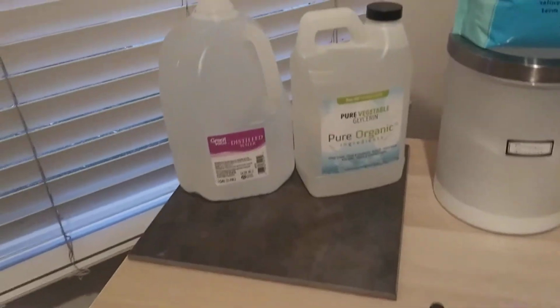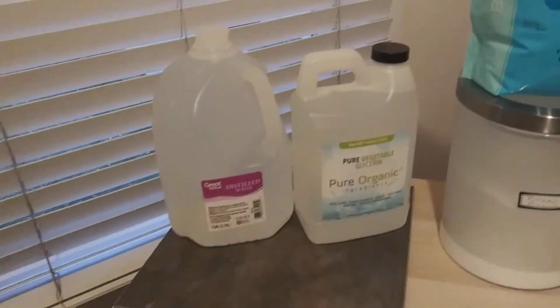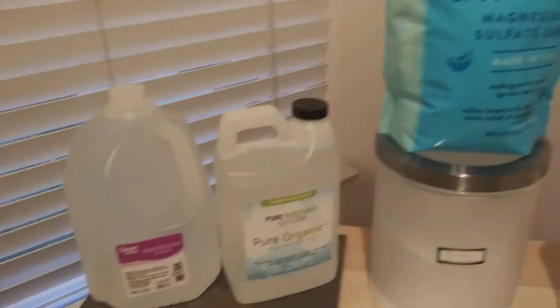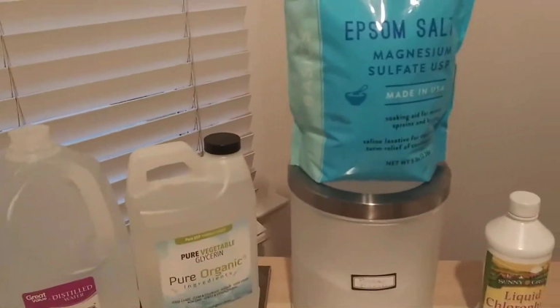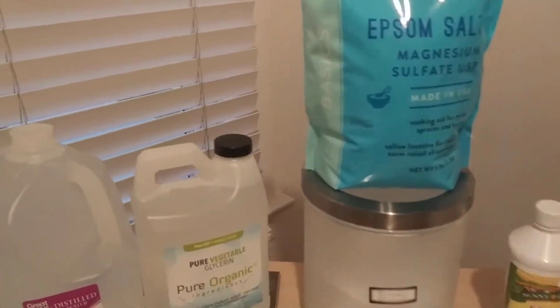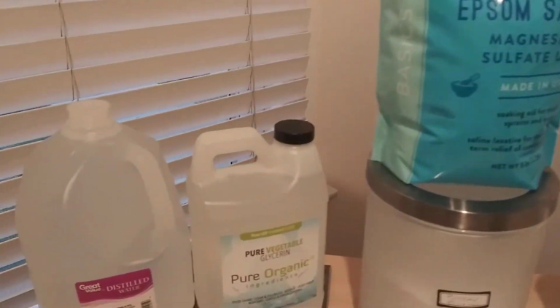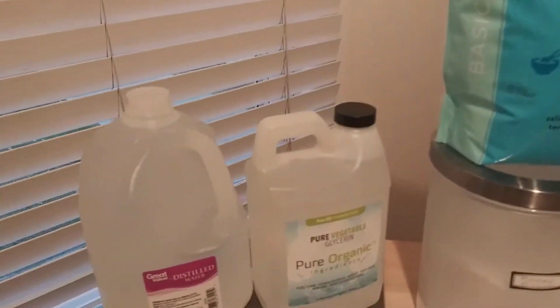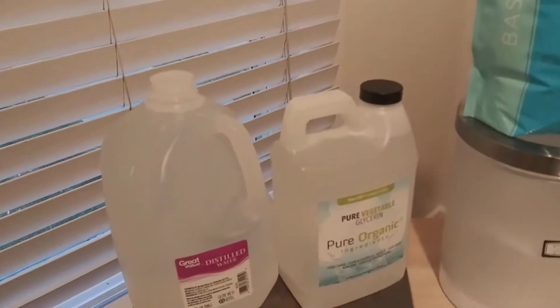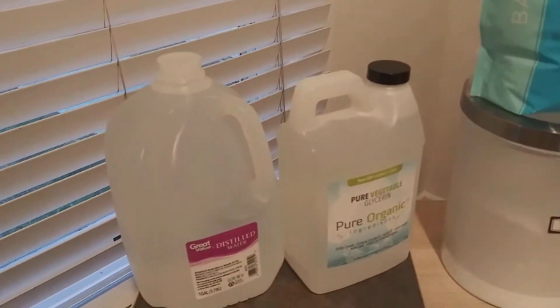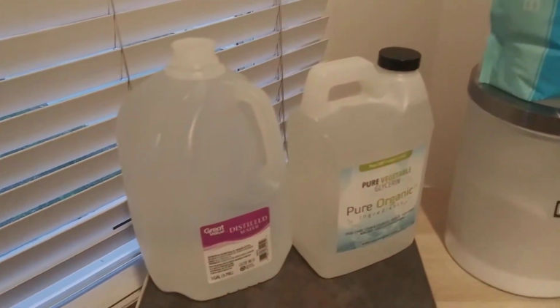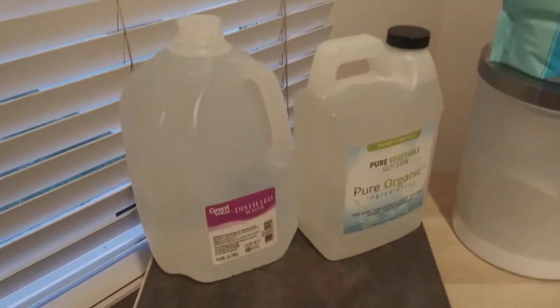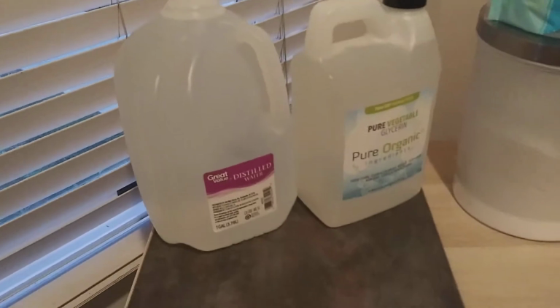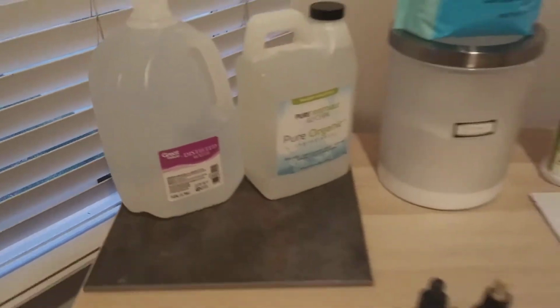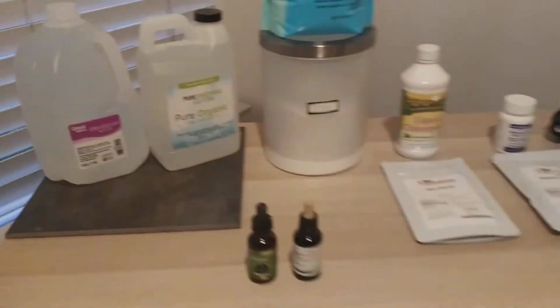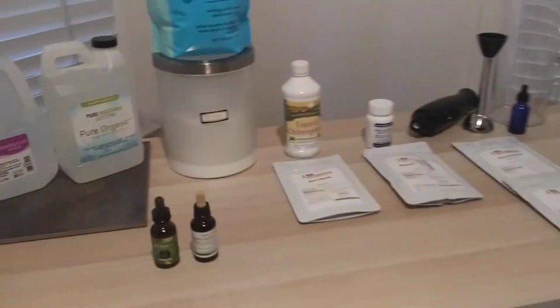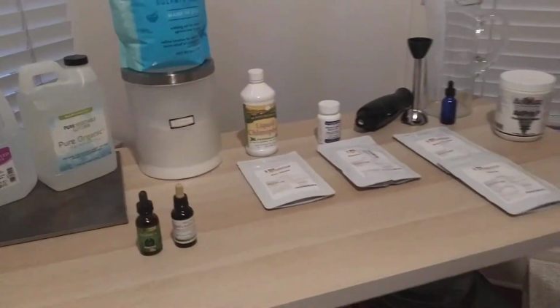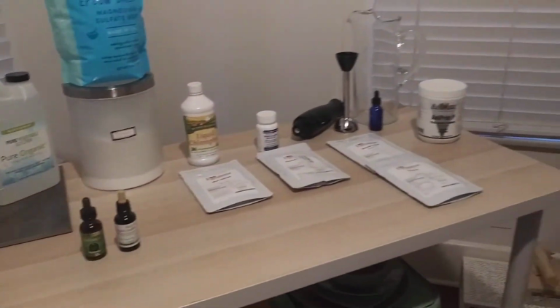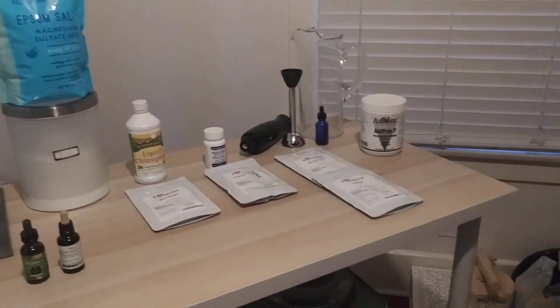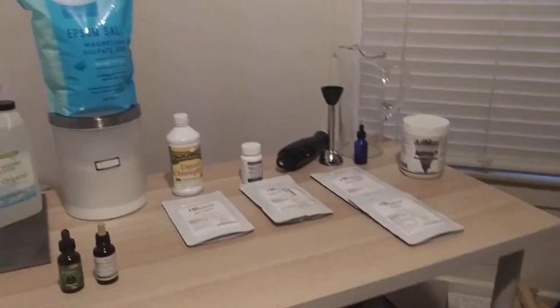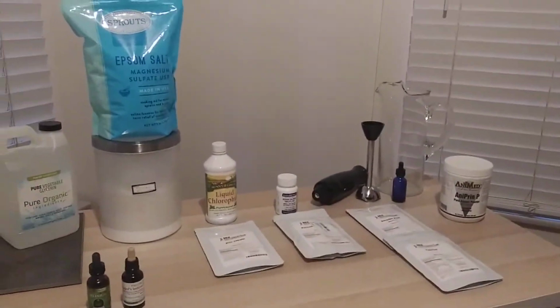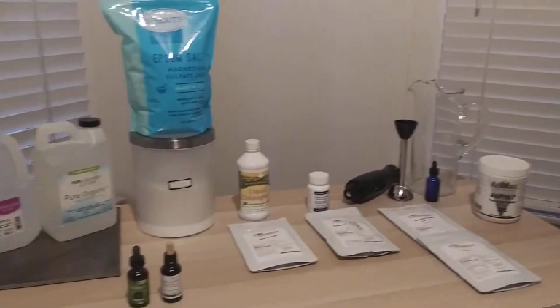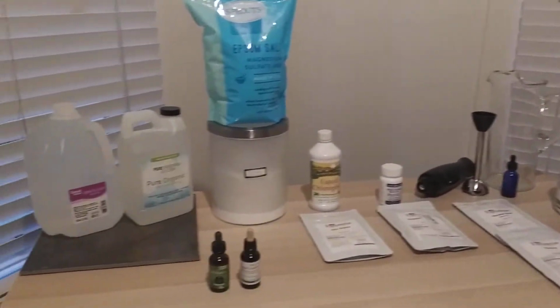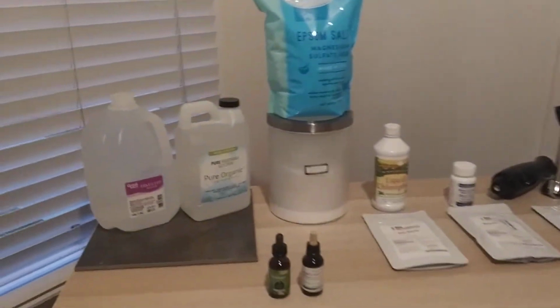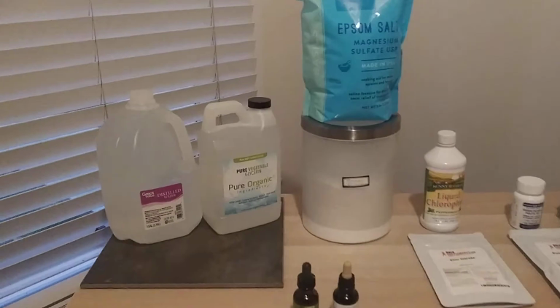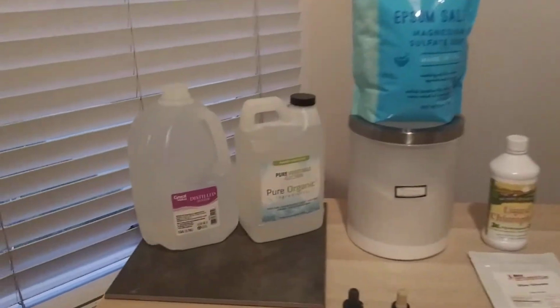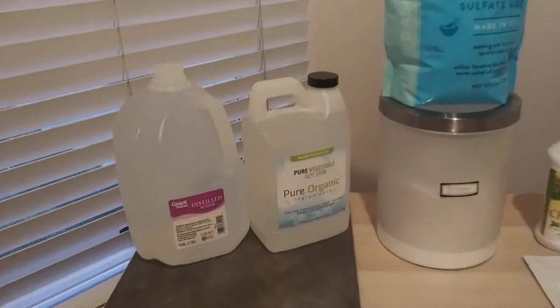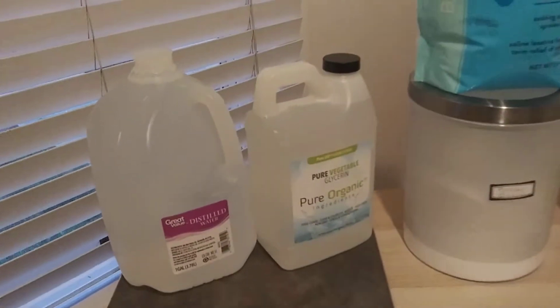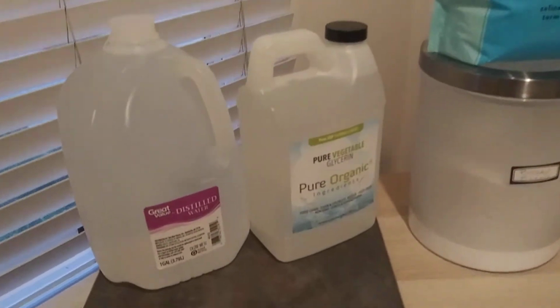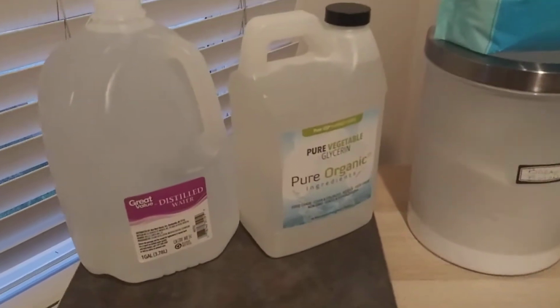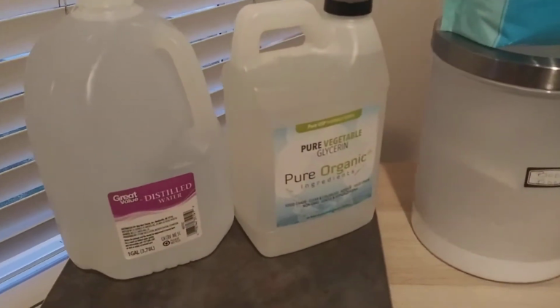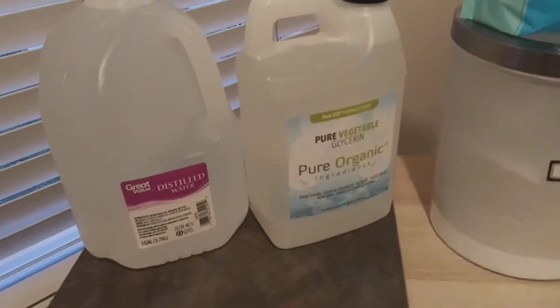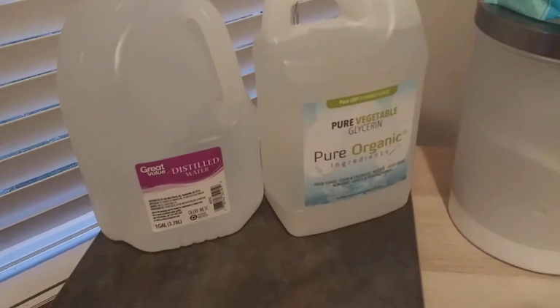This is Truth and Integrity Warrior, and I'm going to go over how I make my mineral mix. I just want to give a little review of the things that I use. I'm going to go down the row real quick and then I'll give some explanation.